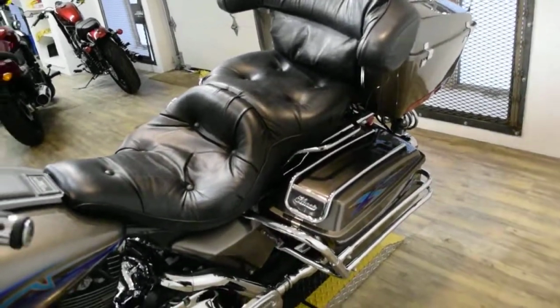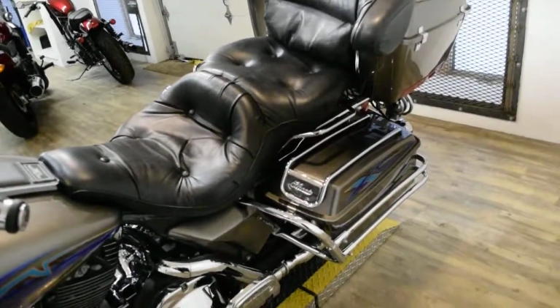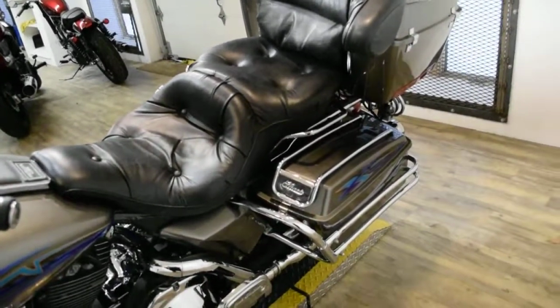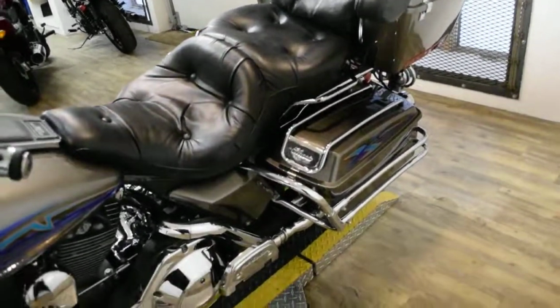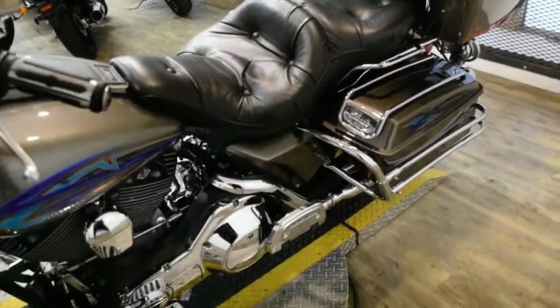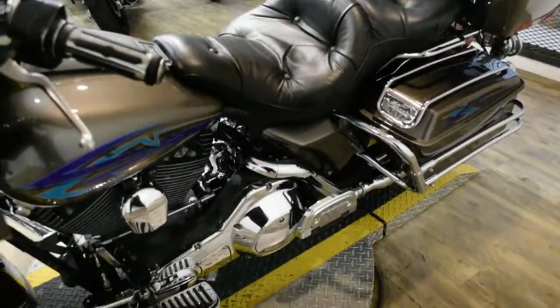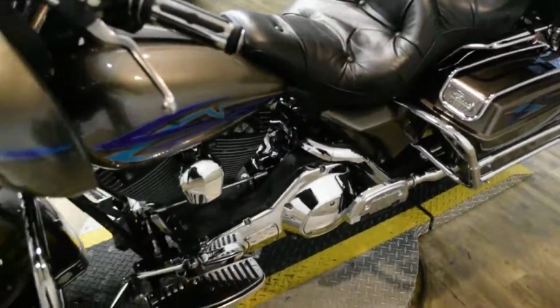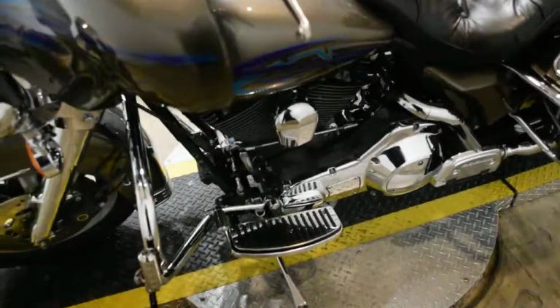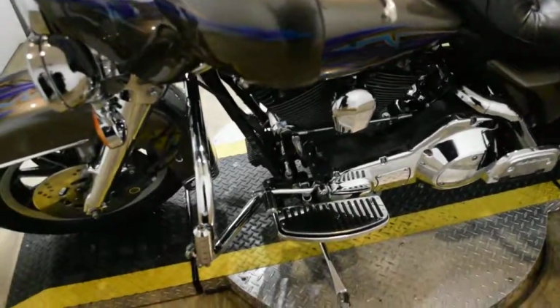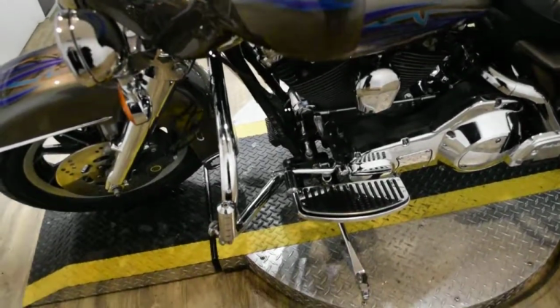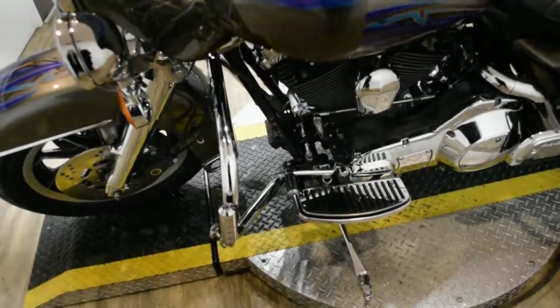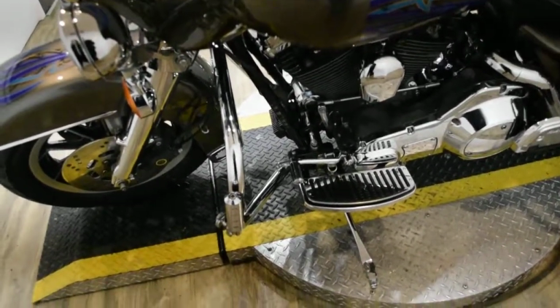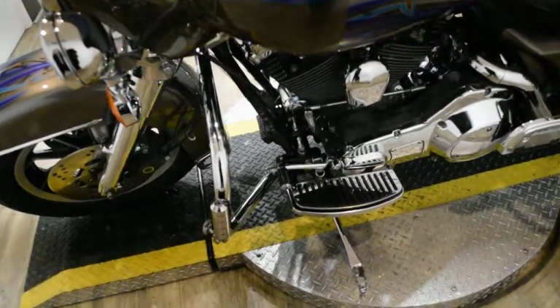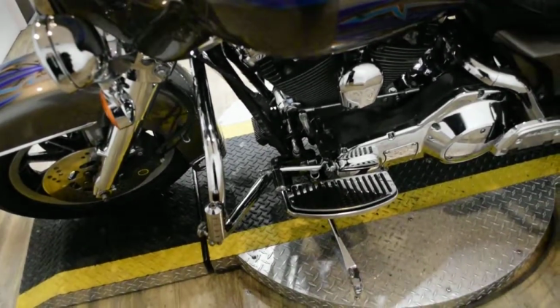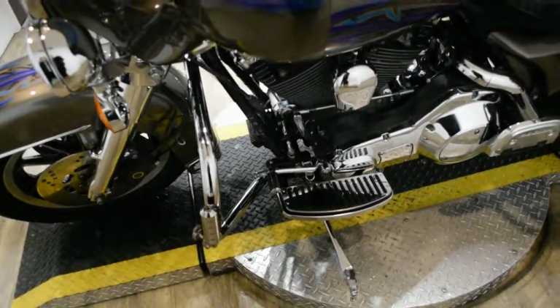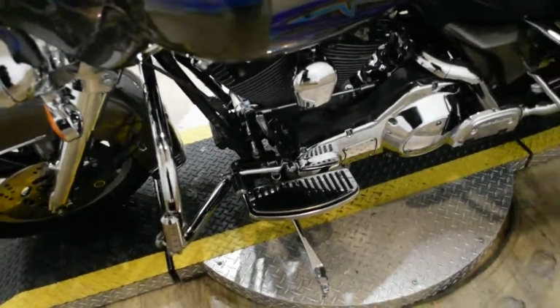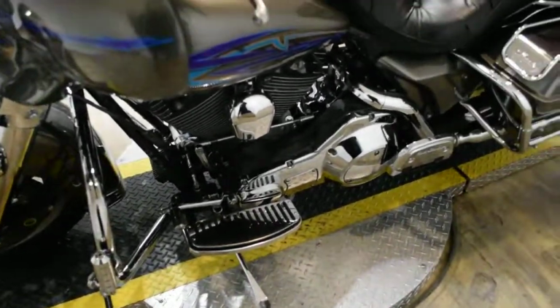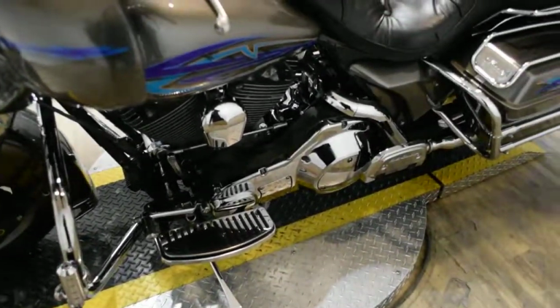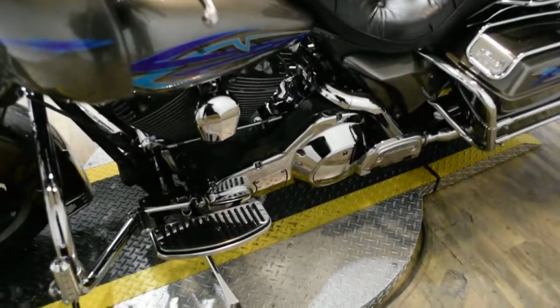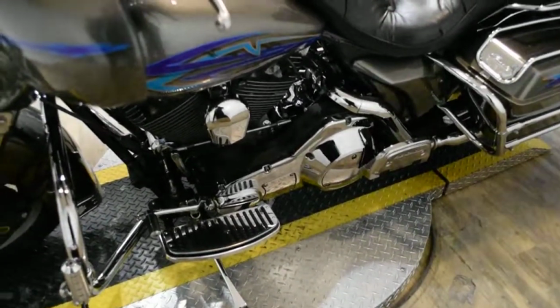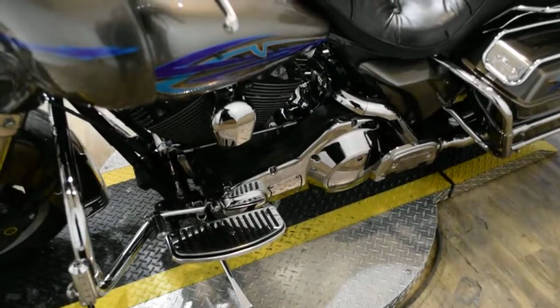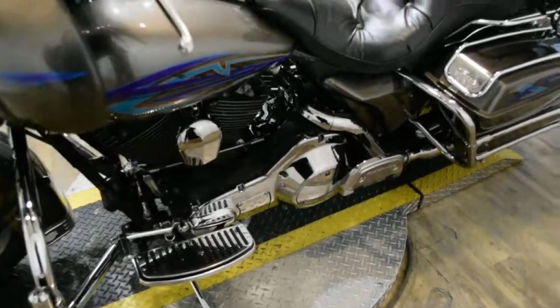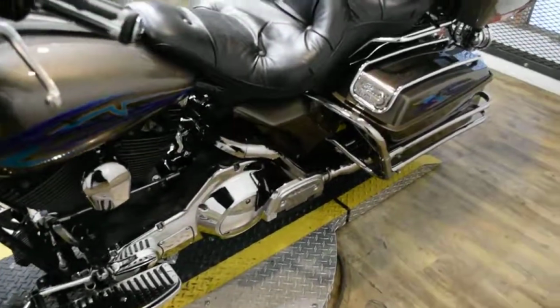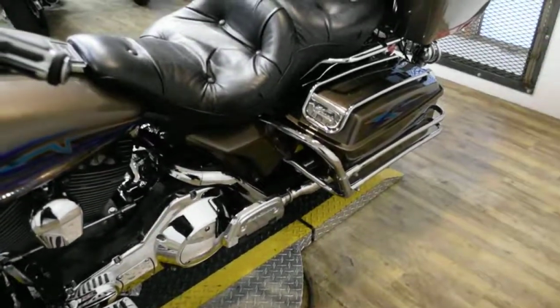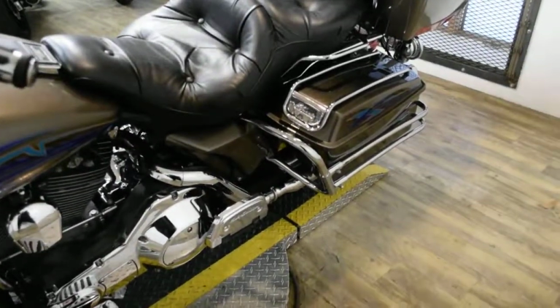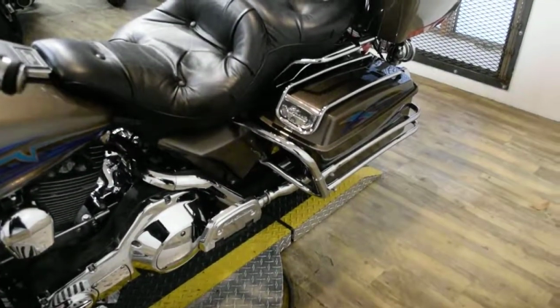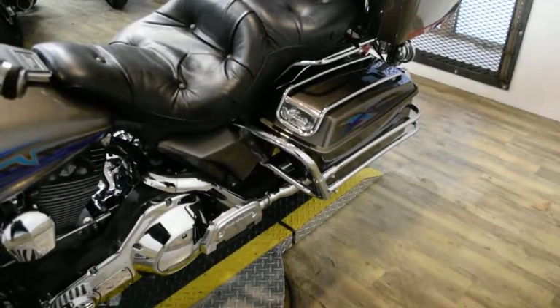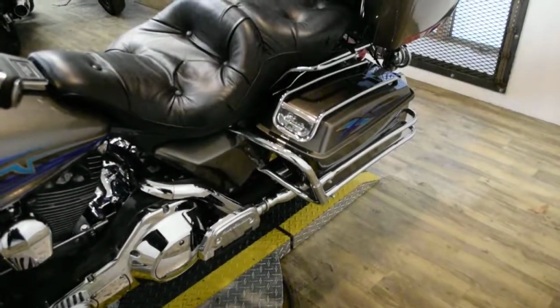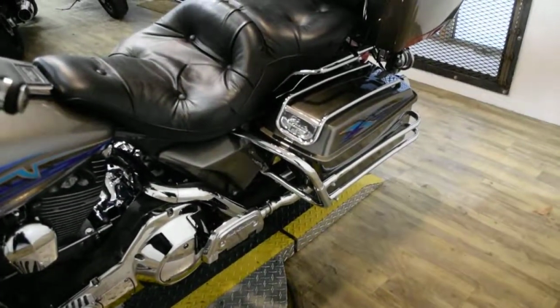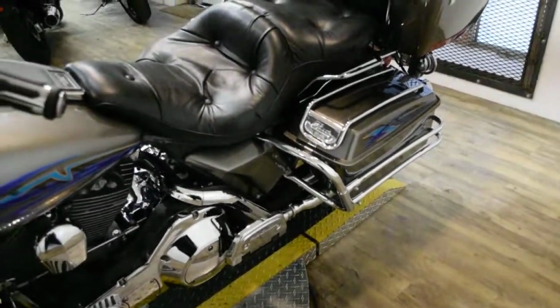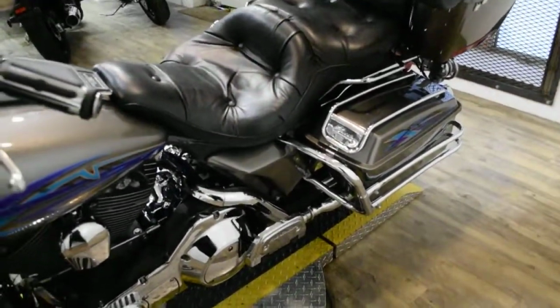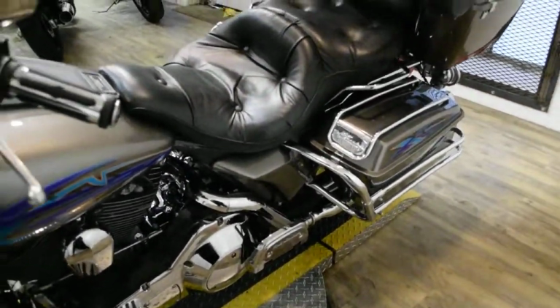It has a light bar kit, highway bars with pegs, rider and passenger floorboards, bag guards, a luggage rack, and an aftermarket air cleaner.